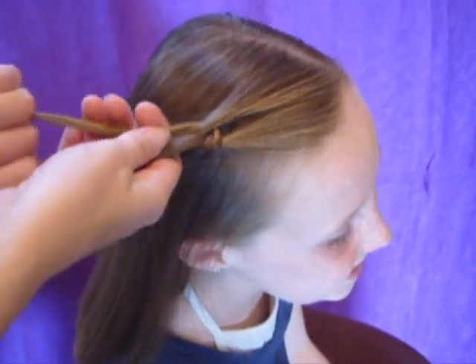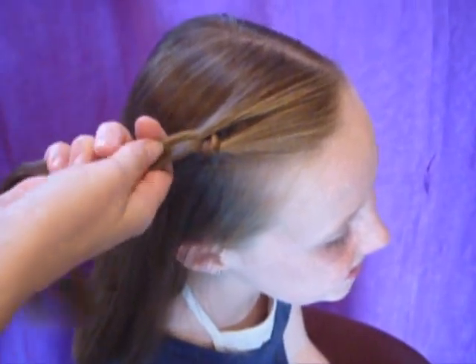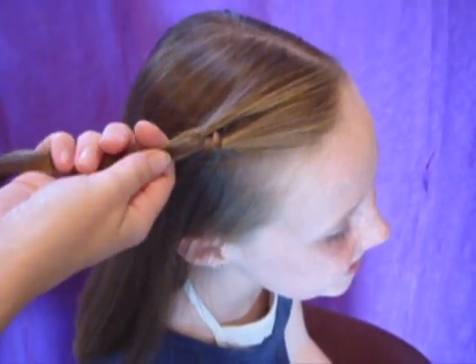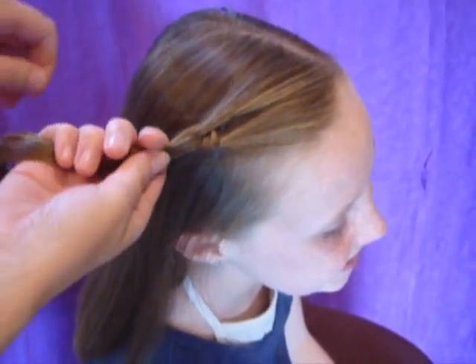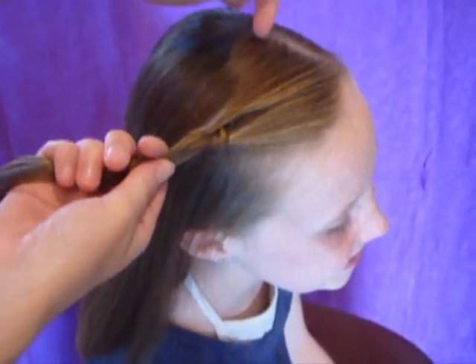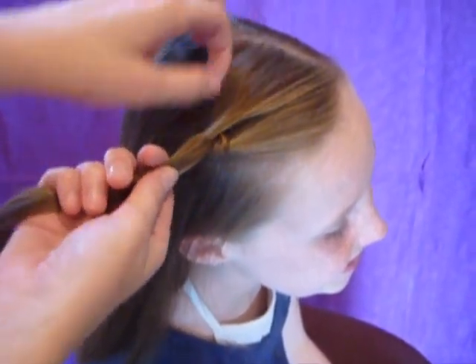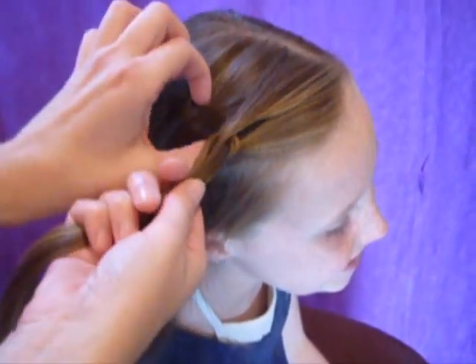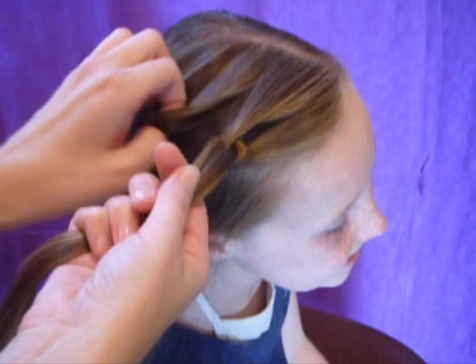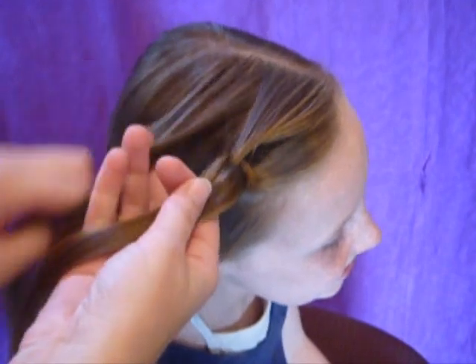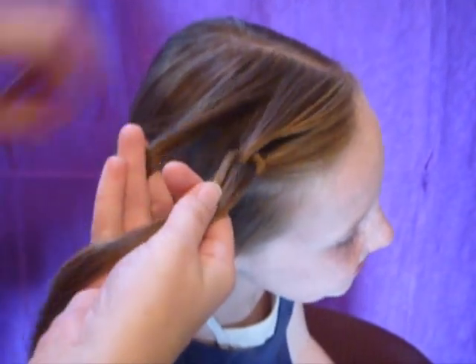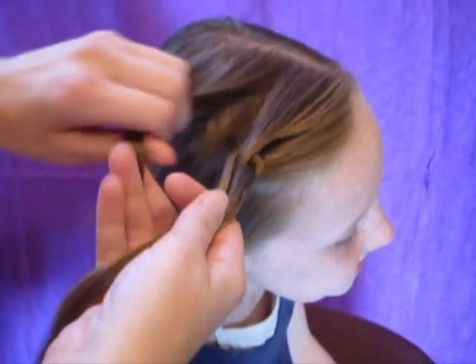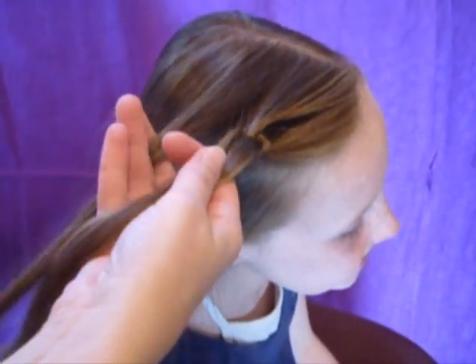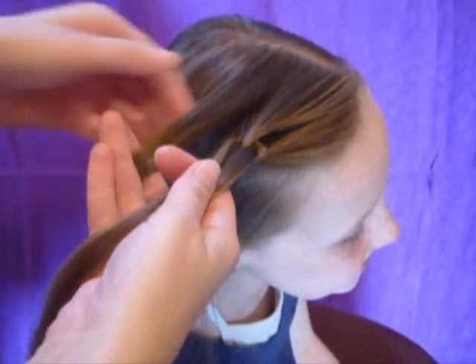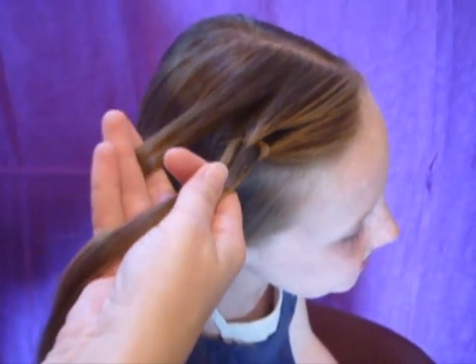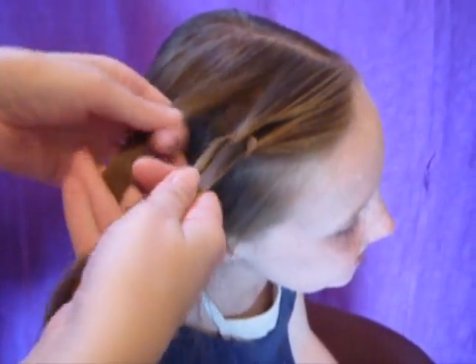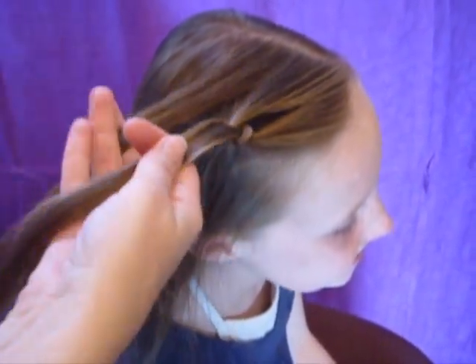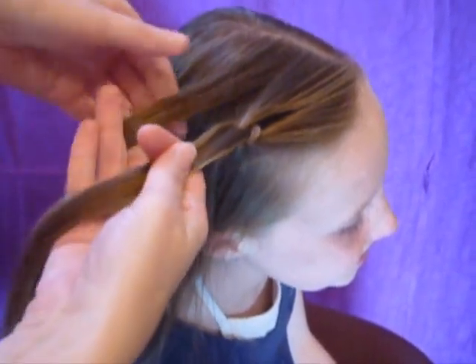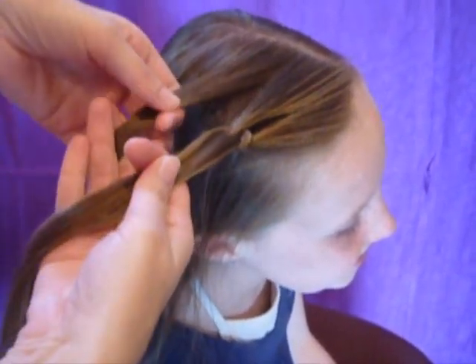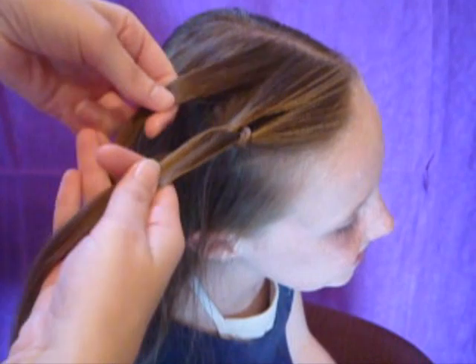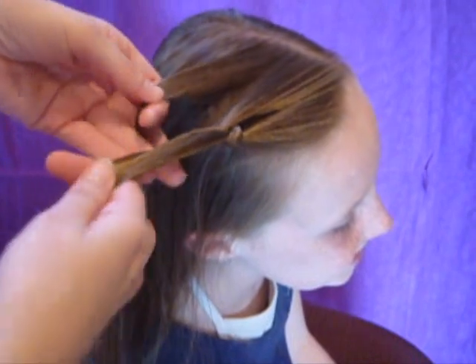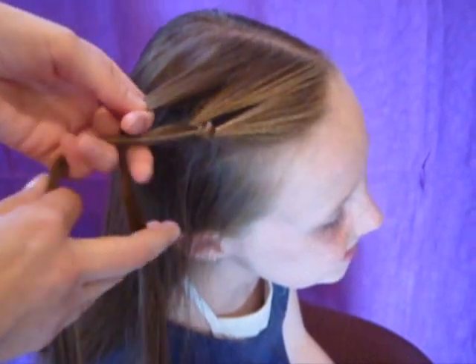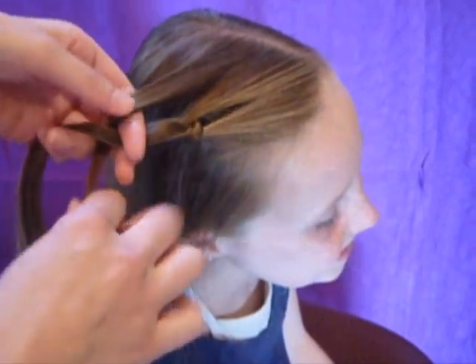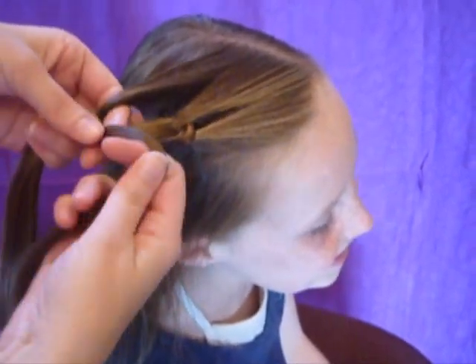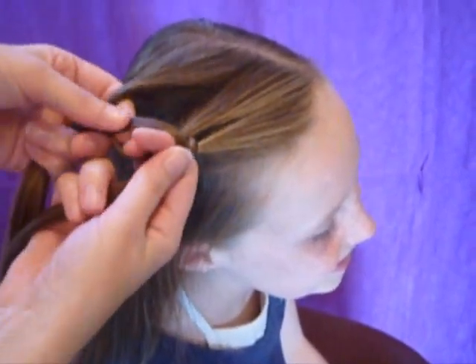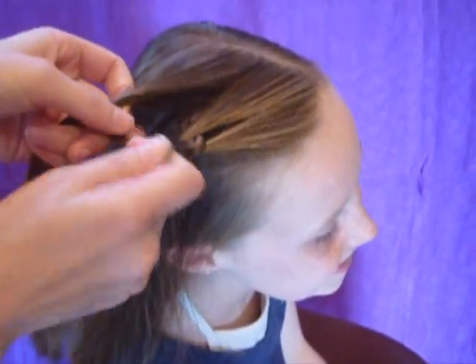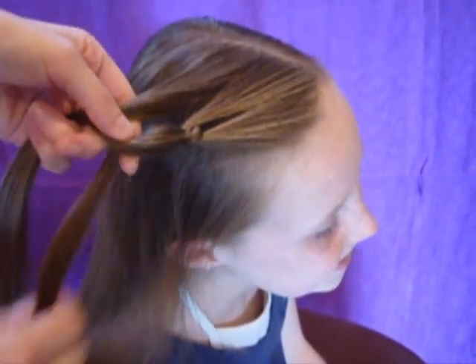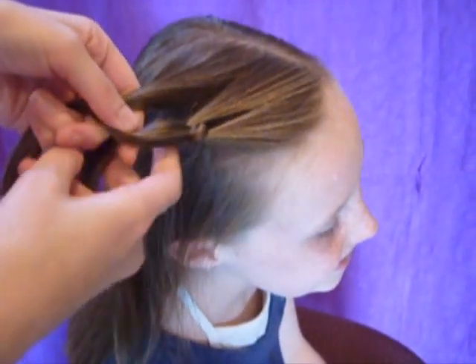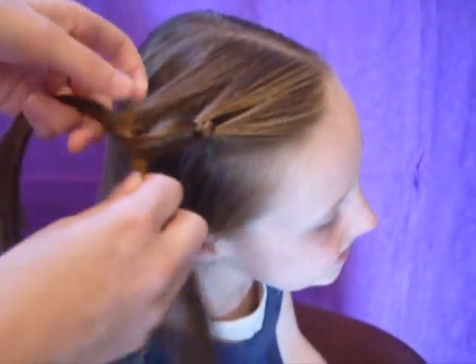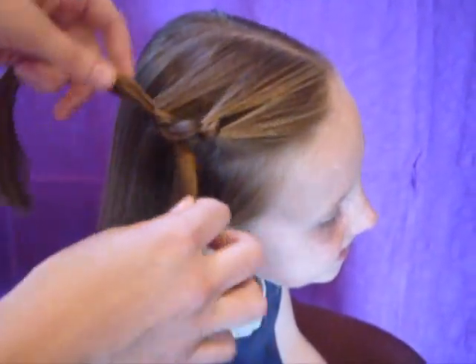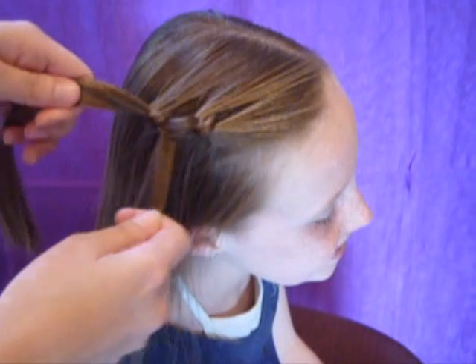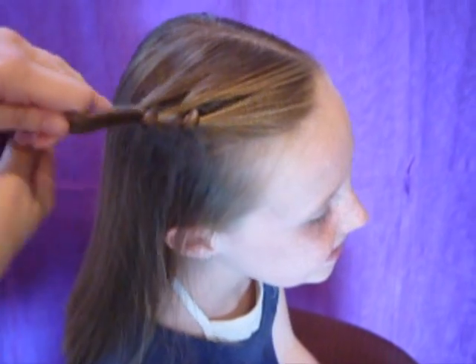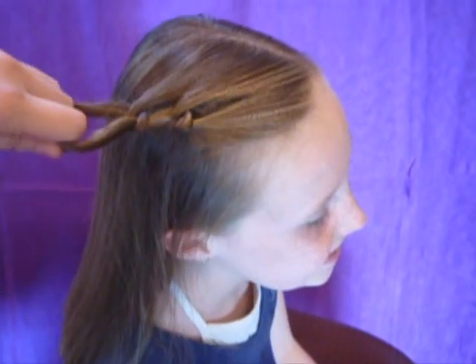And then take these two strands in the same hand, and gather another strand from behind, and bring this one in the same way. Bring it underneath, over the top and through, and then flip the knot over.